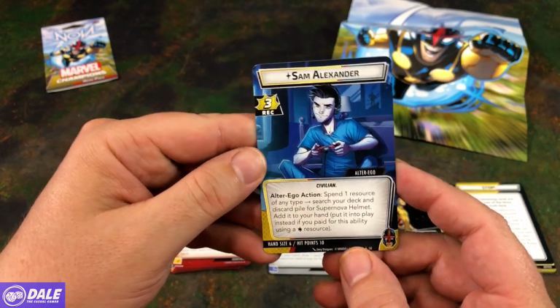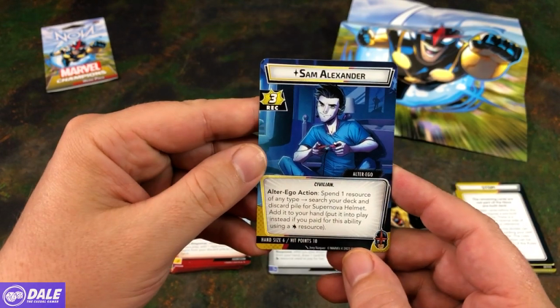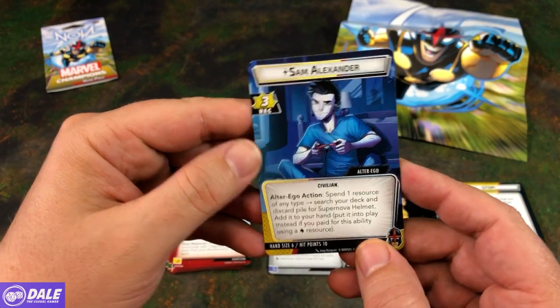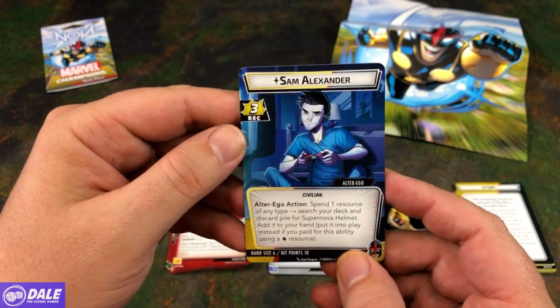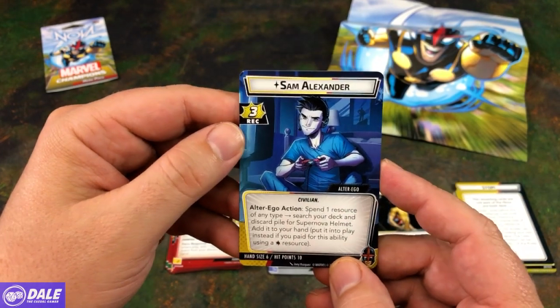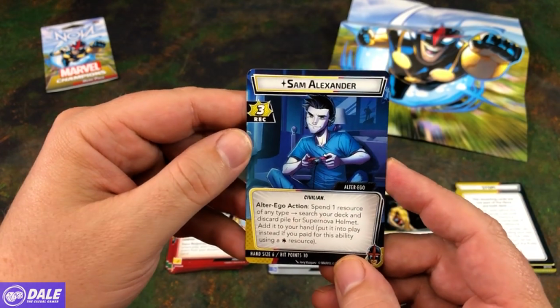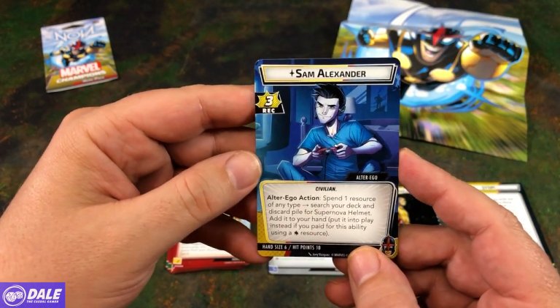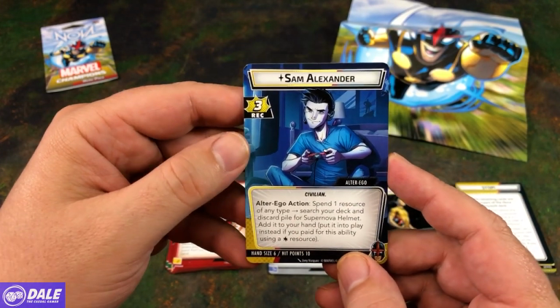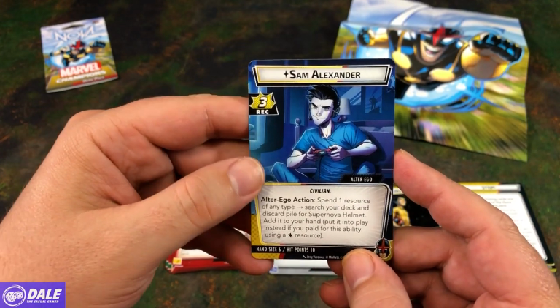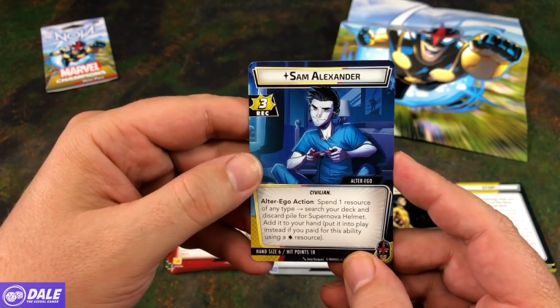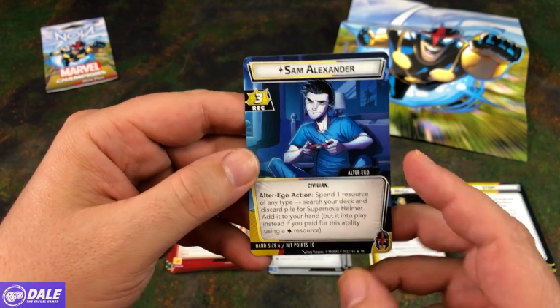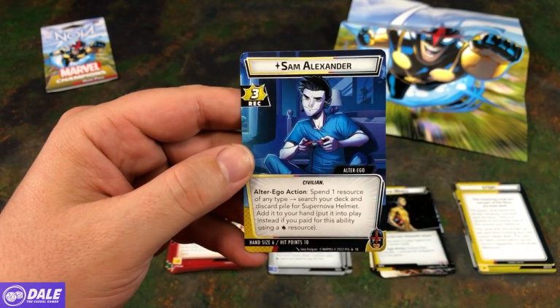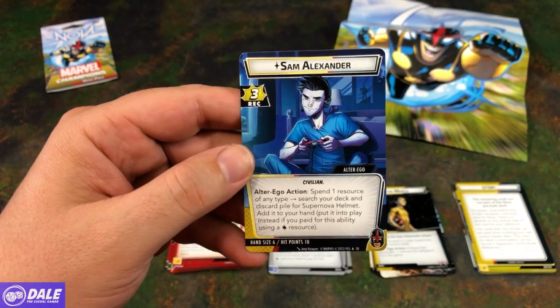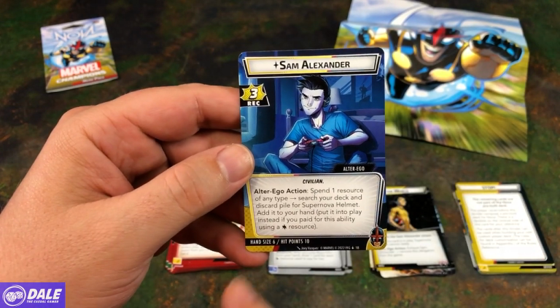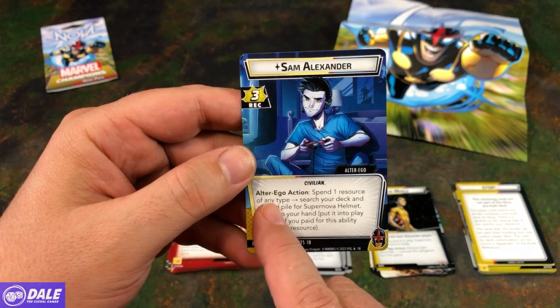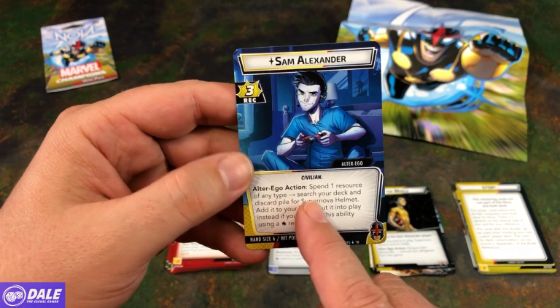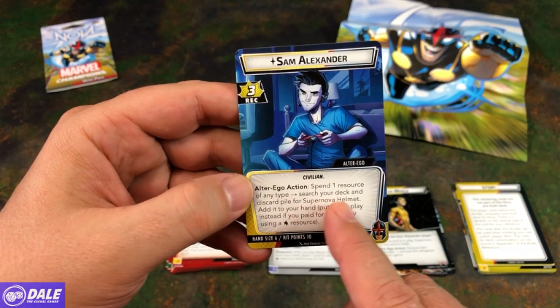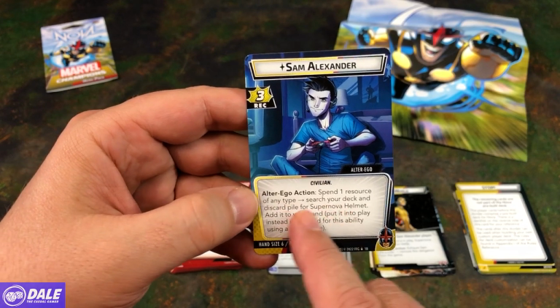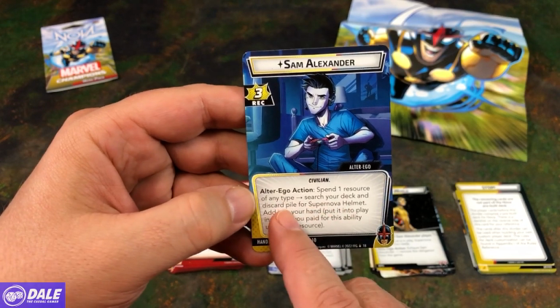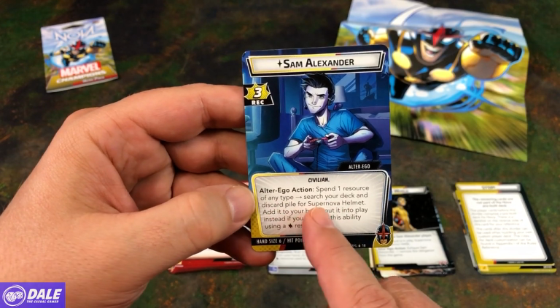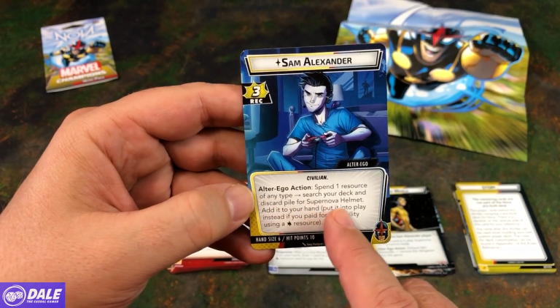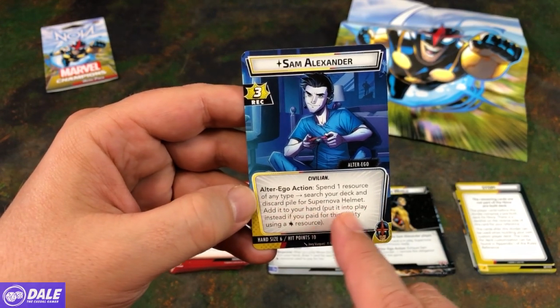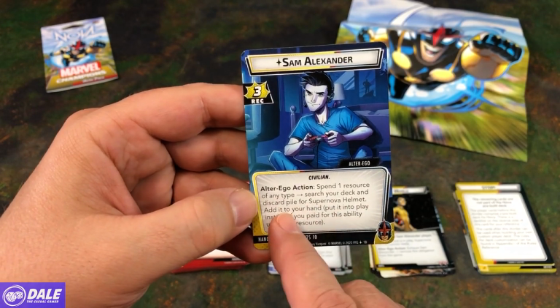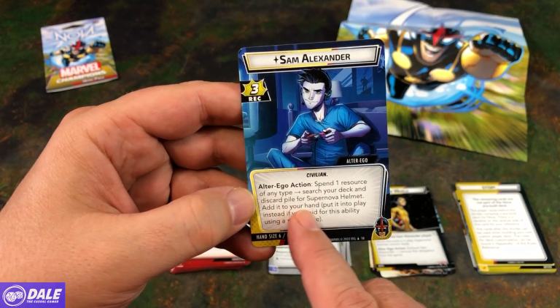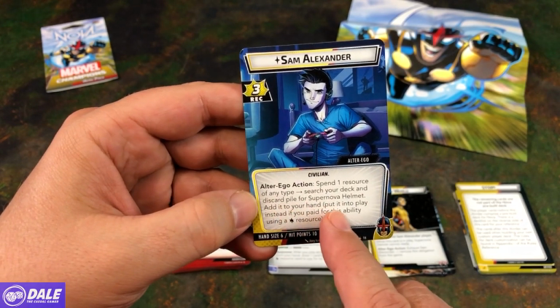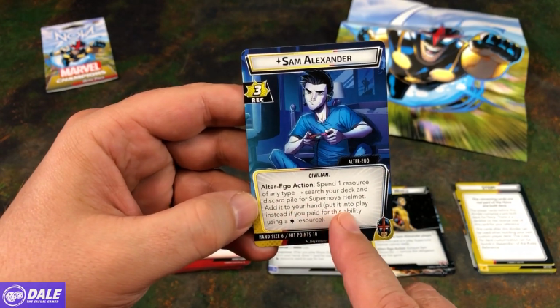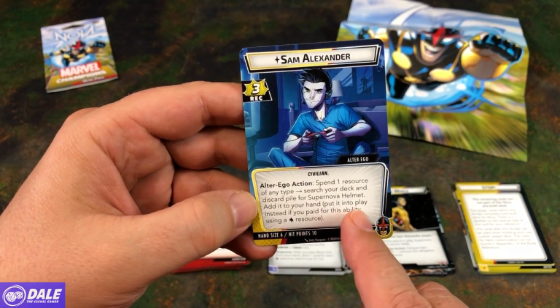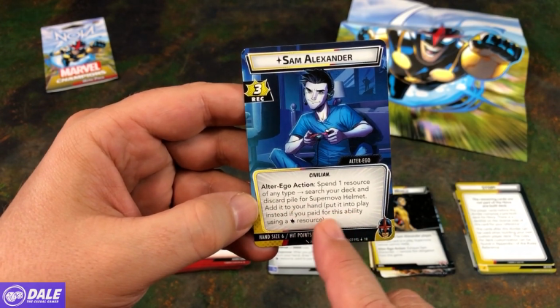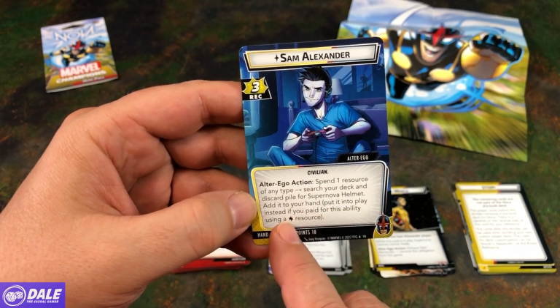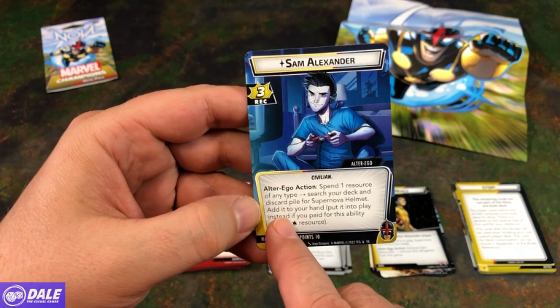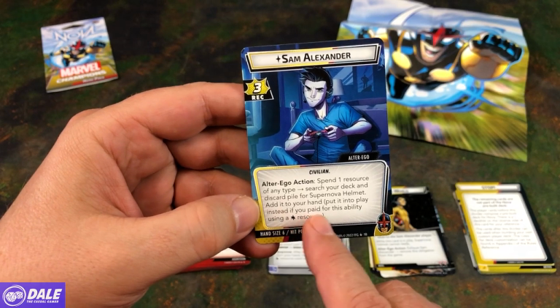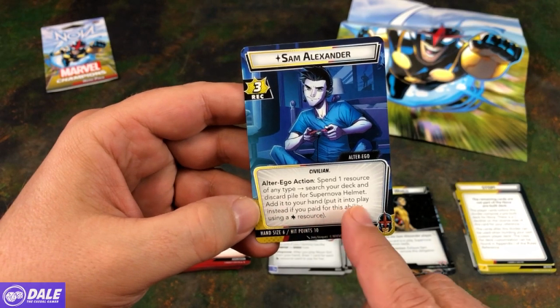His Alter Ego is Sam Alexander, Recovery of 3, Civilian. It's an Alter Ego action — spend a resource of any type to search your deck and discard pile for Supernova Helmet and add it to your hand.